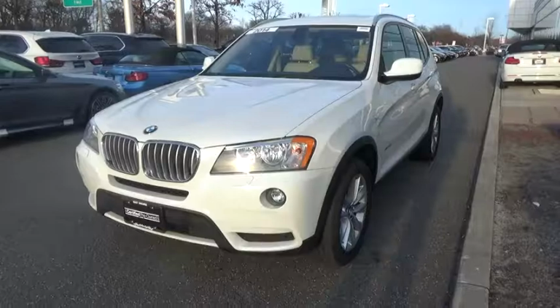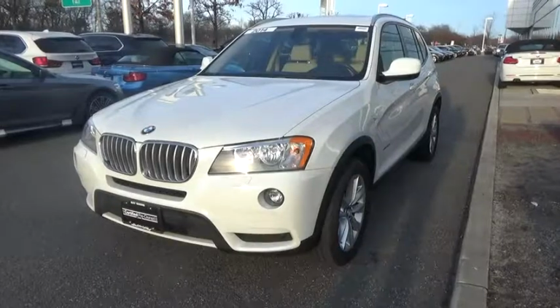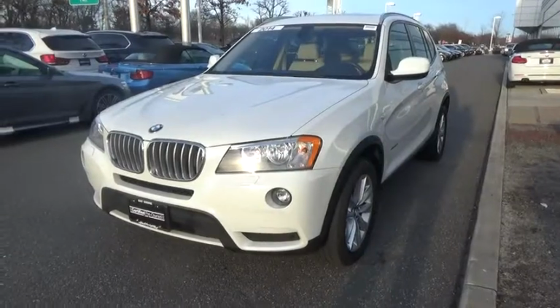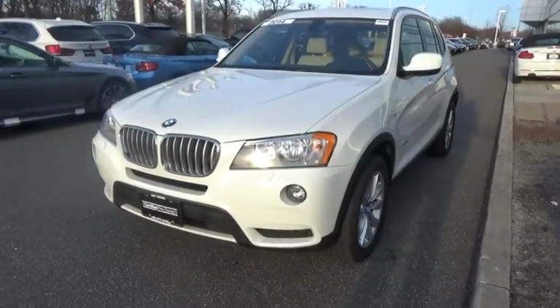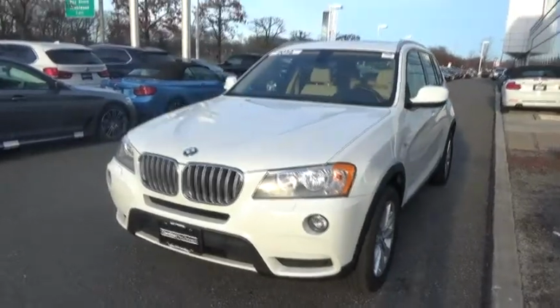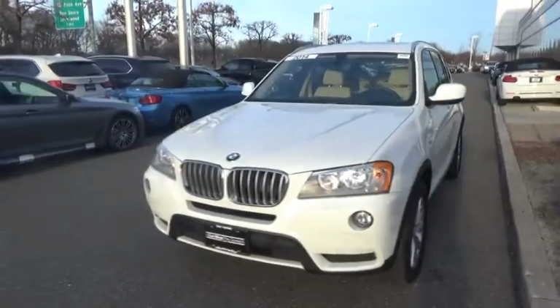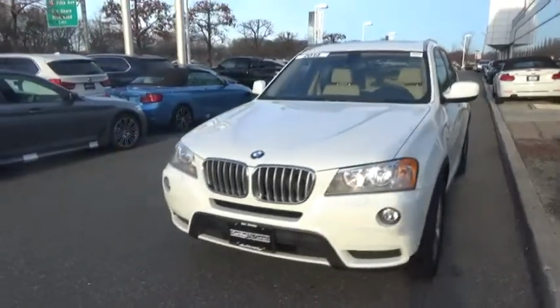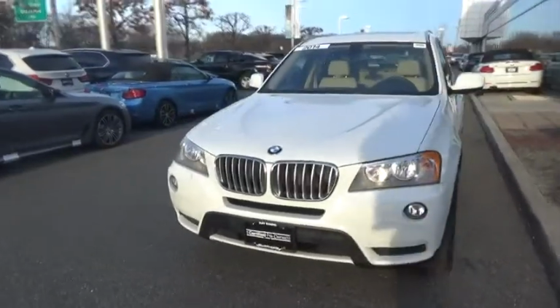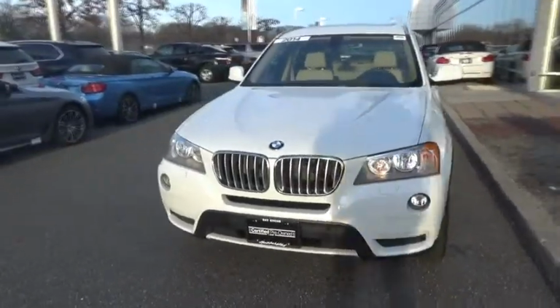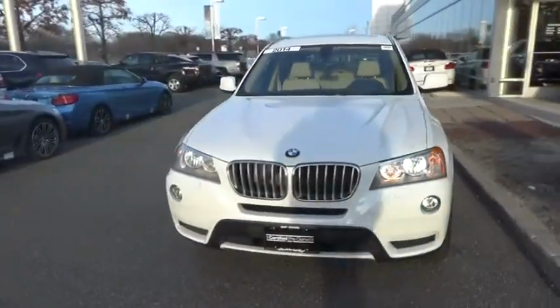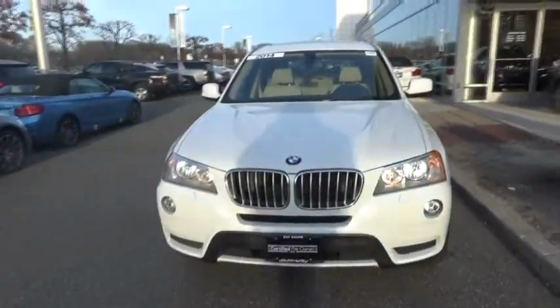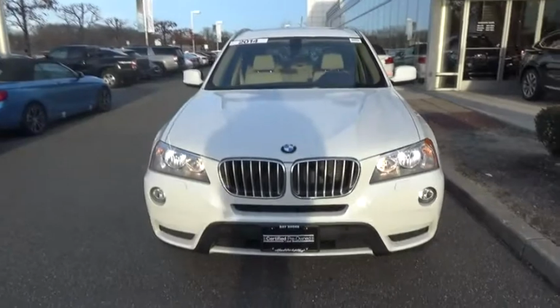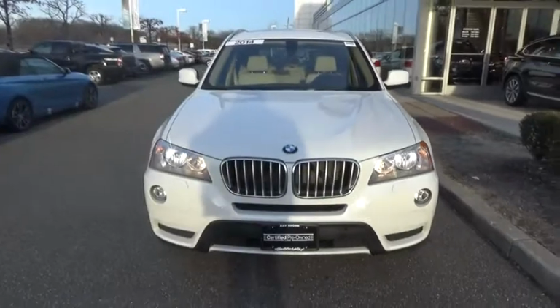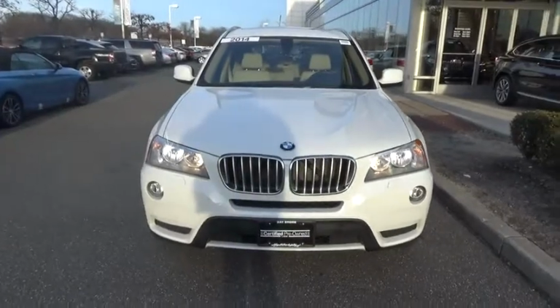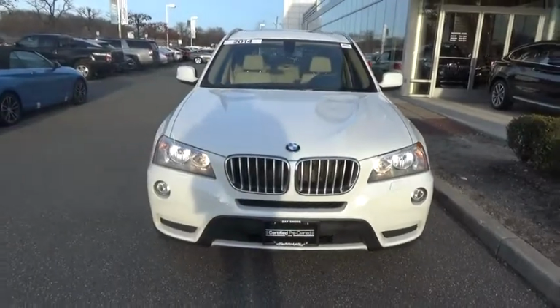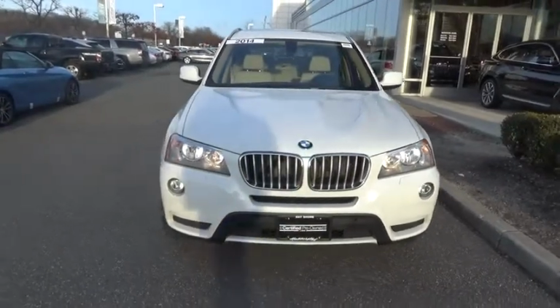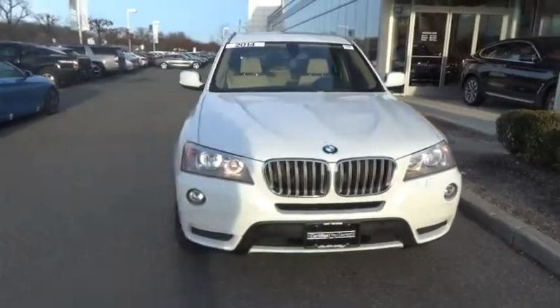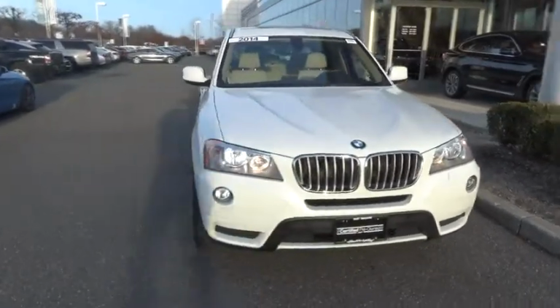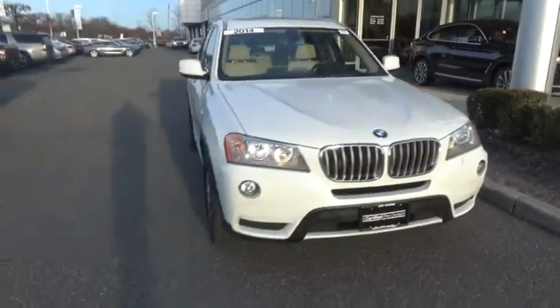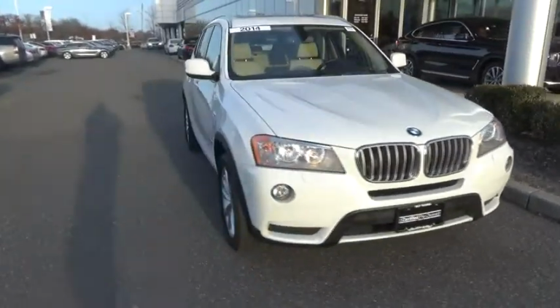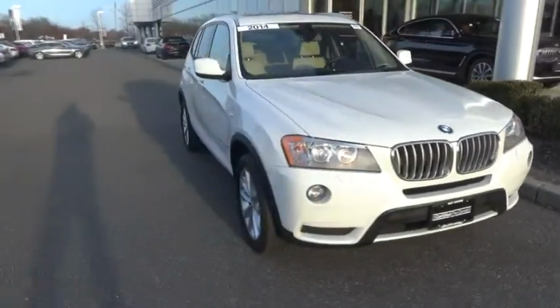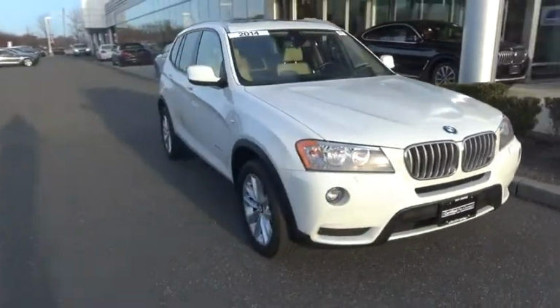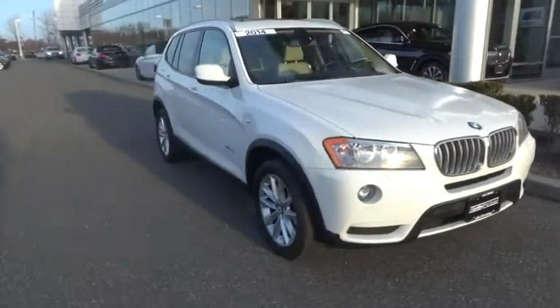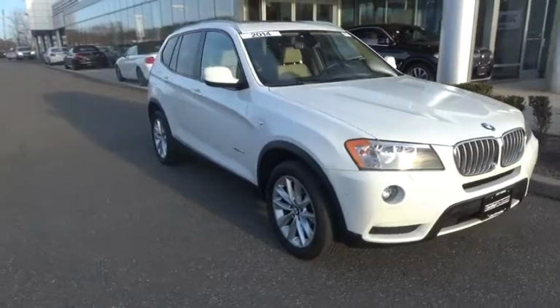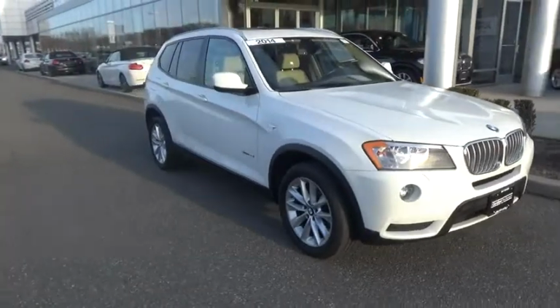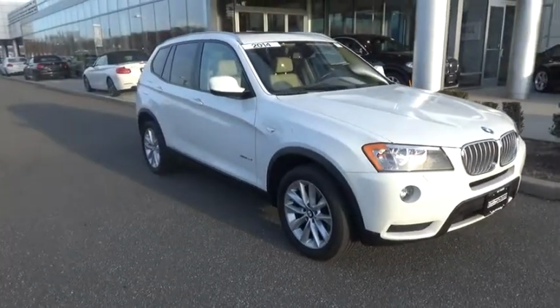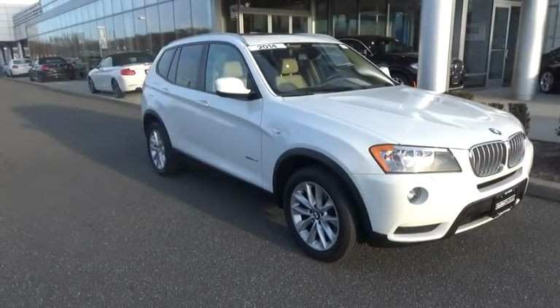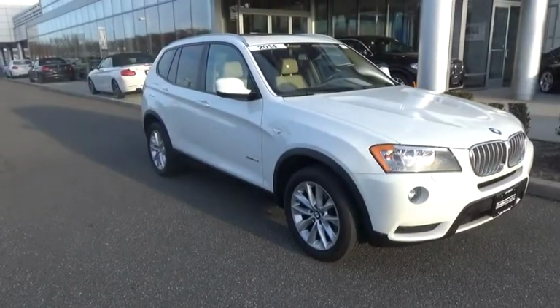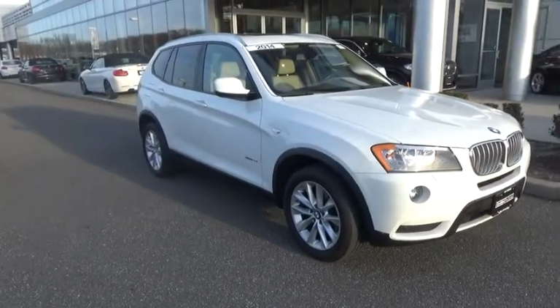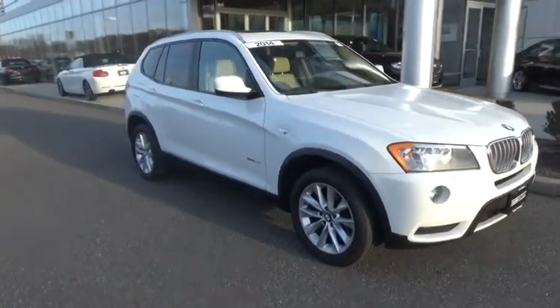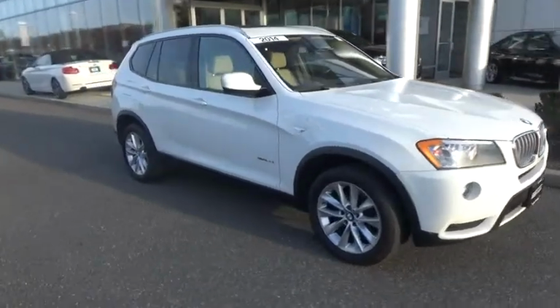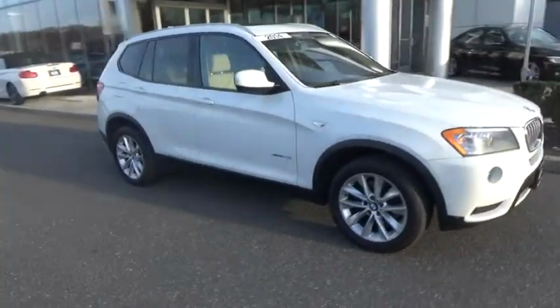The 2014 BMW X3. BMW X3 builds on the success of the original by developing its core competencies while adding new technology to establish new benchmarks for agility, efficiency, and comfort.